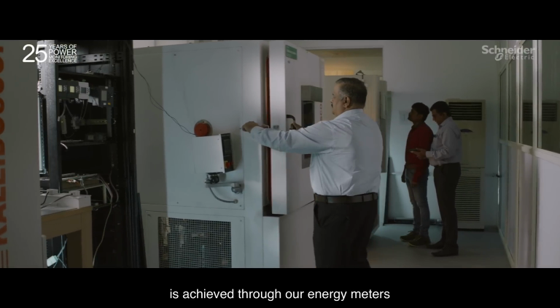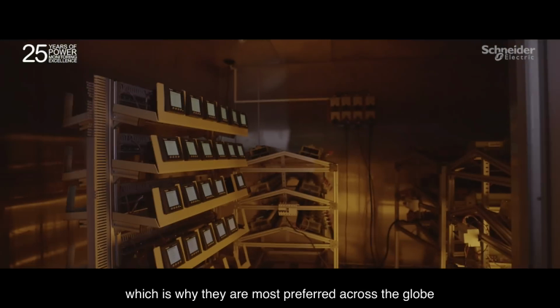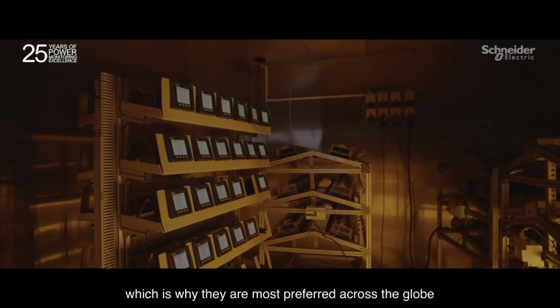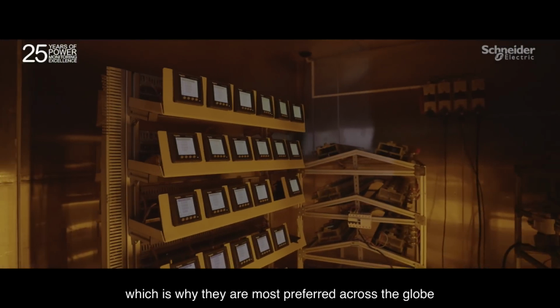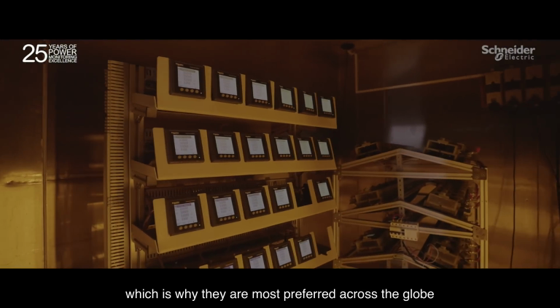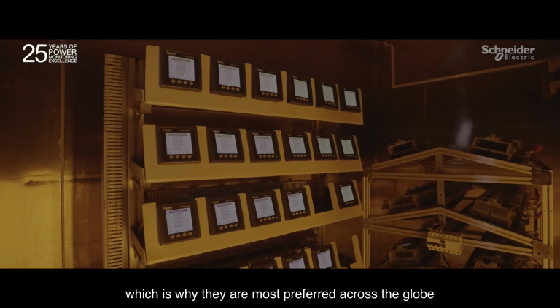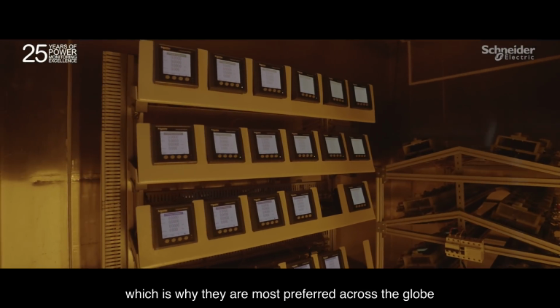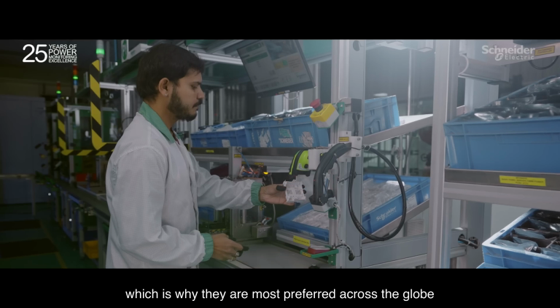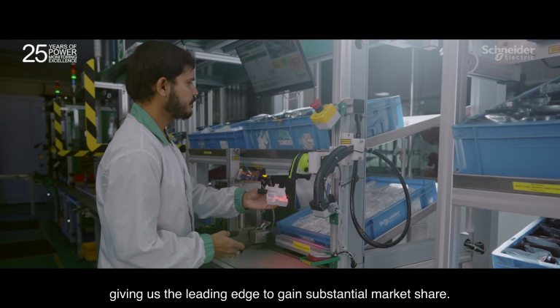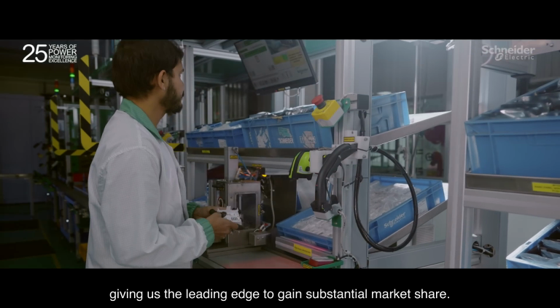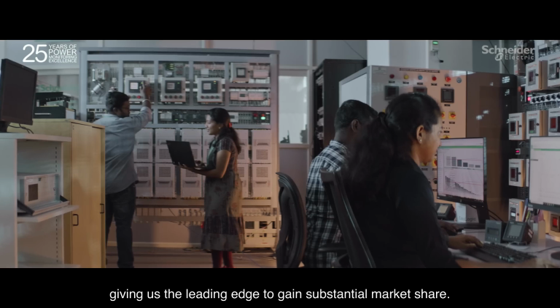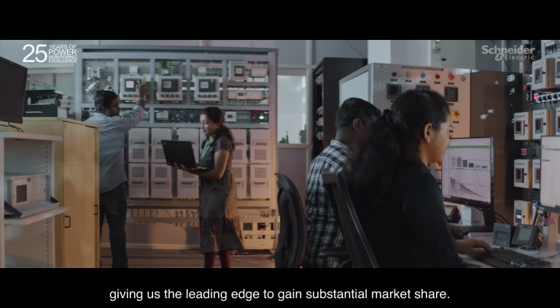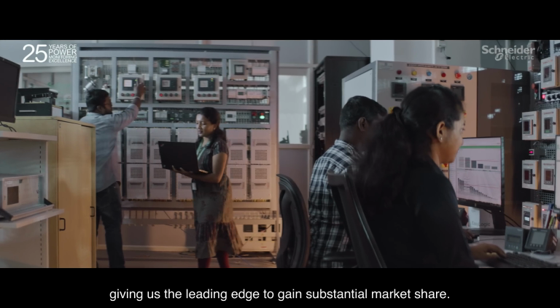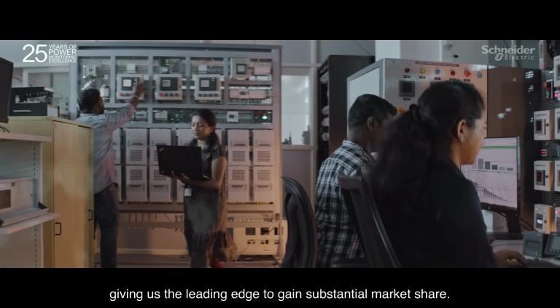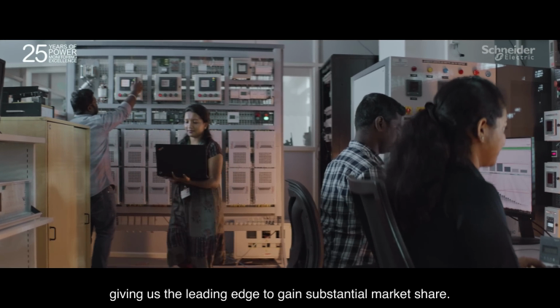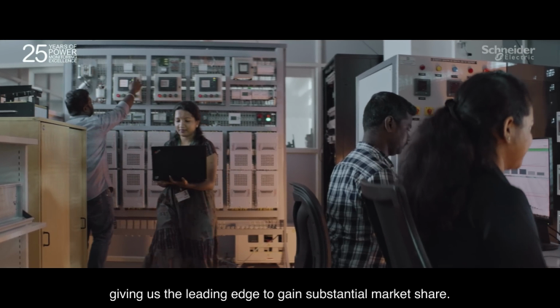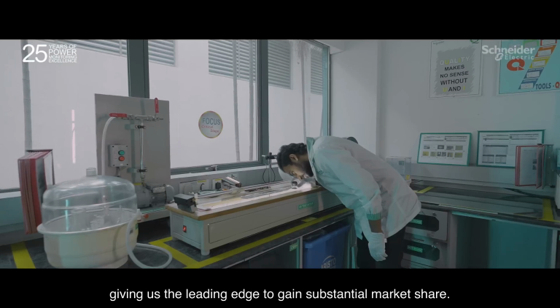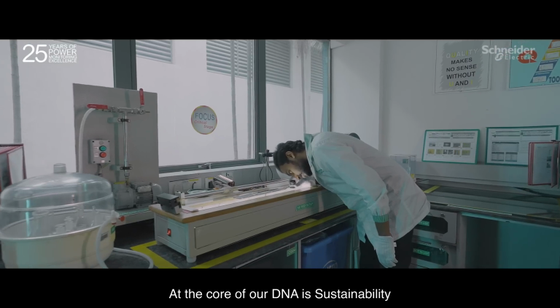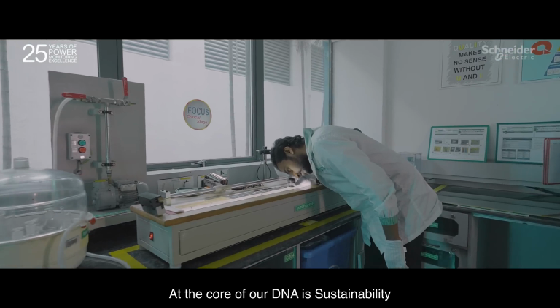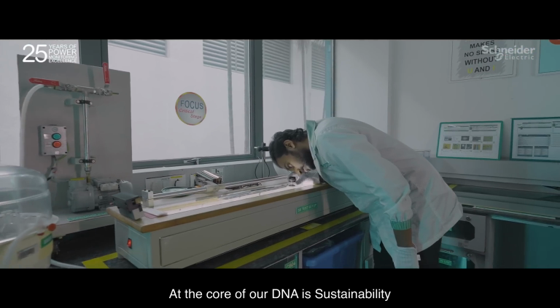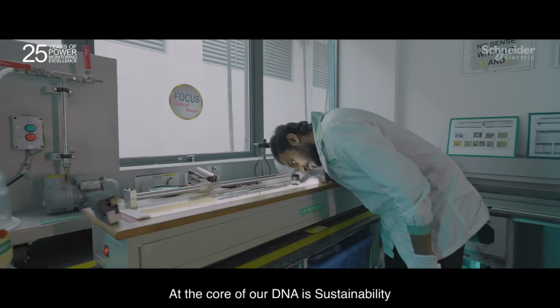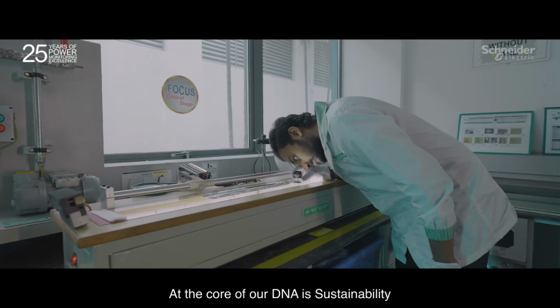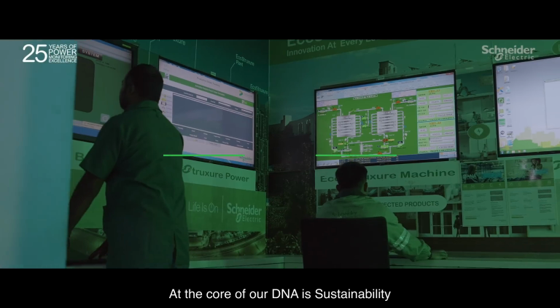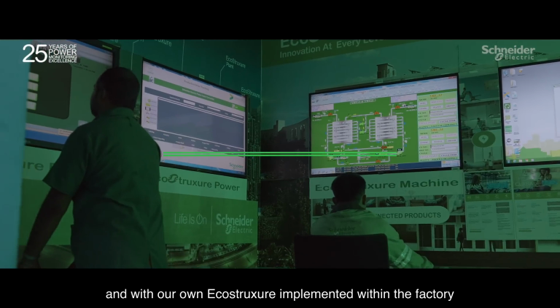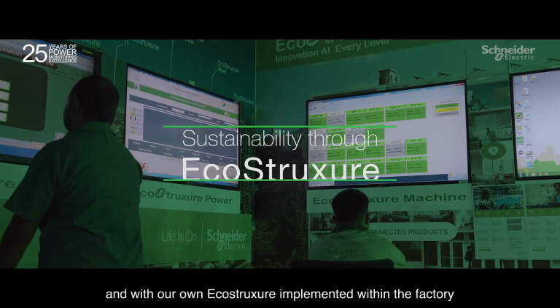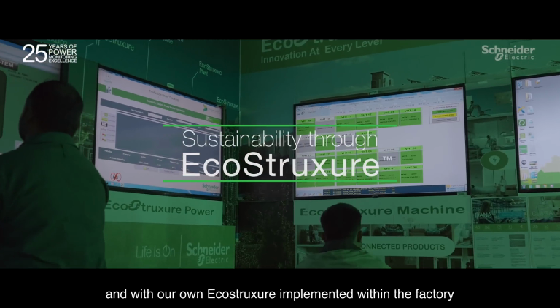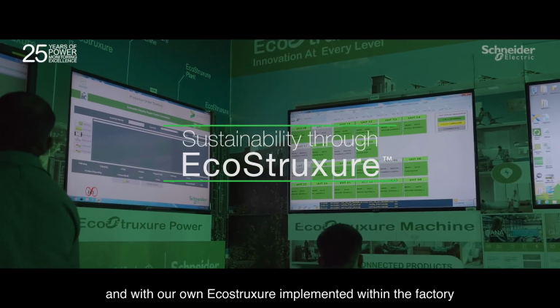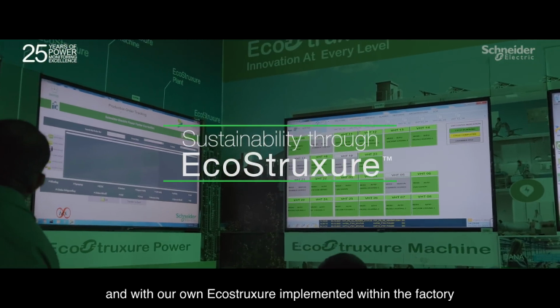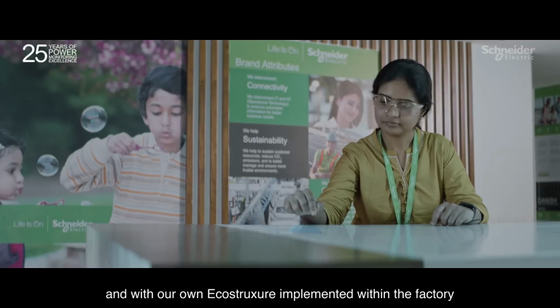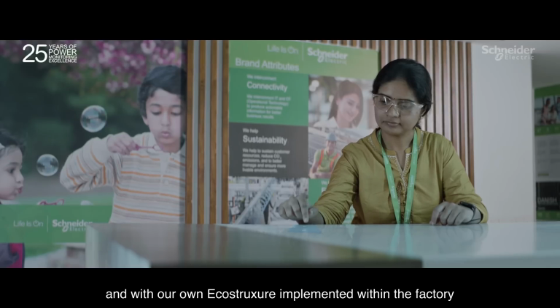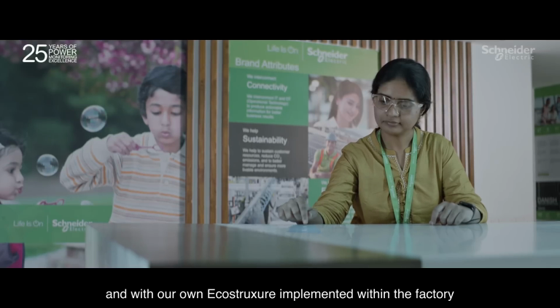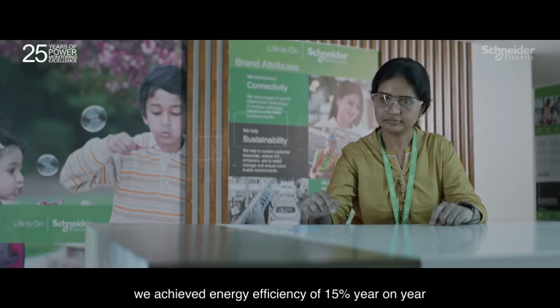Accurate visibility of energy usage is achieved through our energy meters, which is why they are most preferred across the globe, giving us the leading edge to gain substantial market share. At the core of our DNA is sustainability, and with our own eco-structure implemented within the factory, we achieved energy efficiency of 15% year on year.